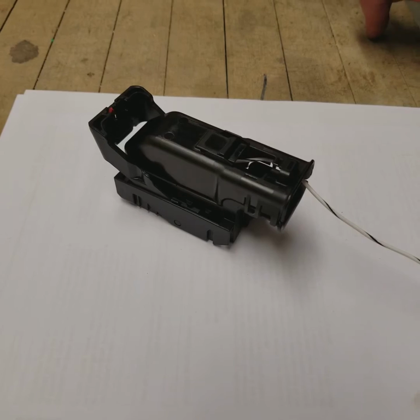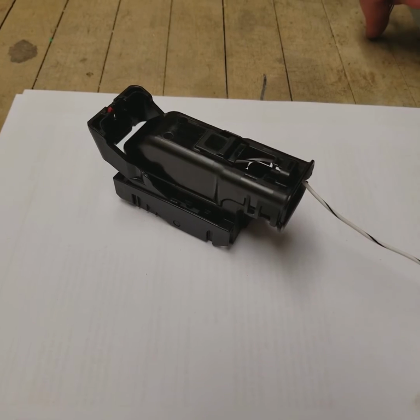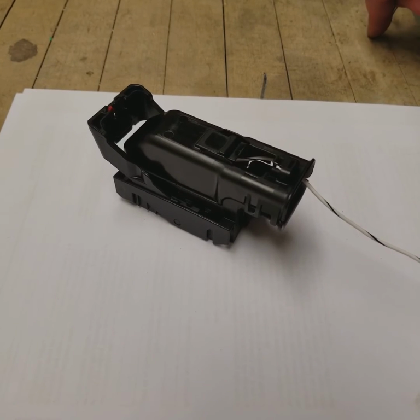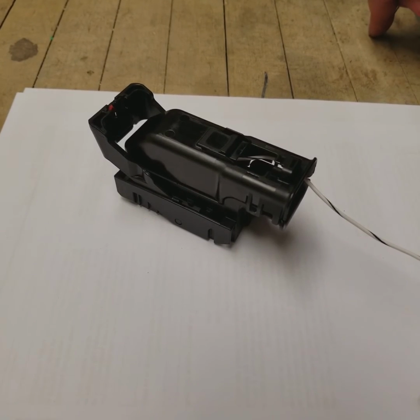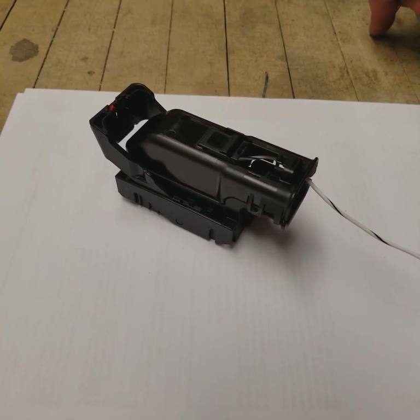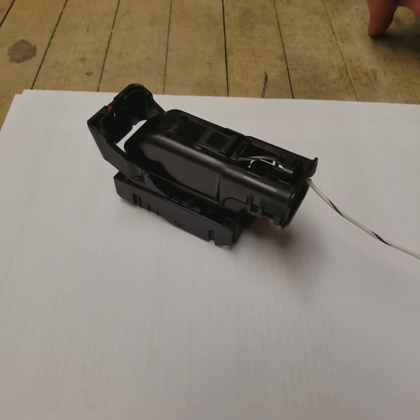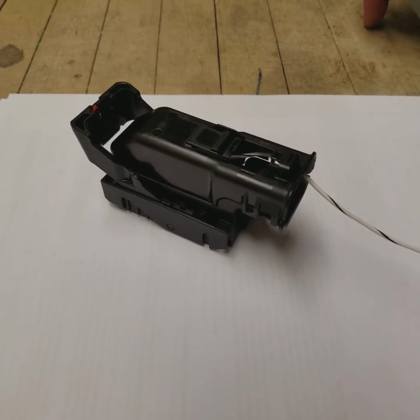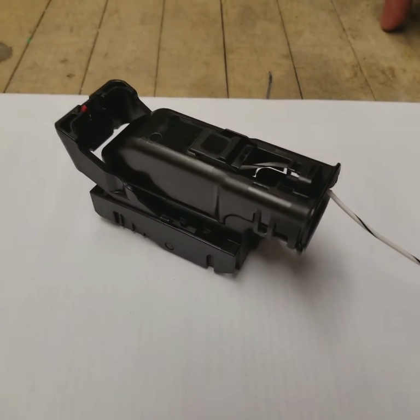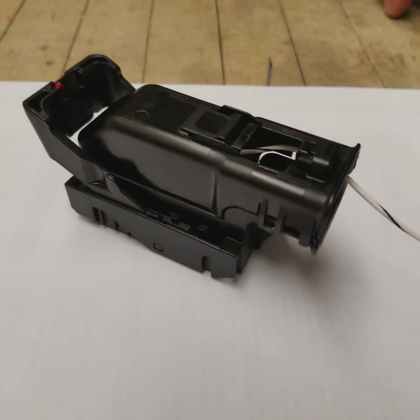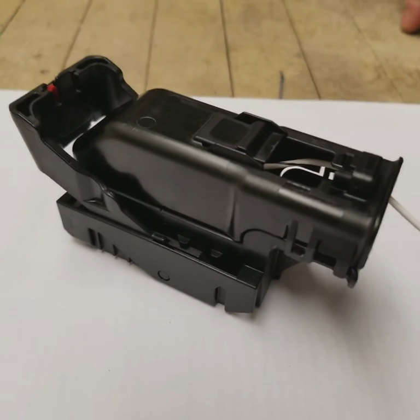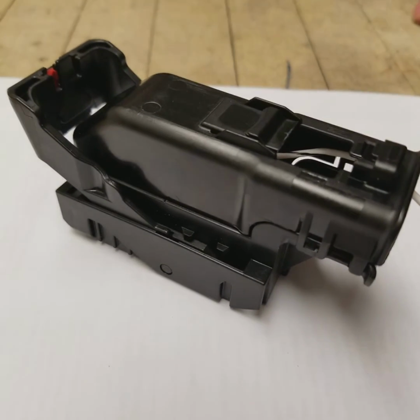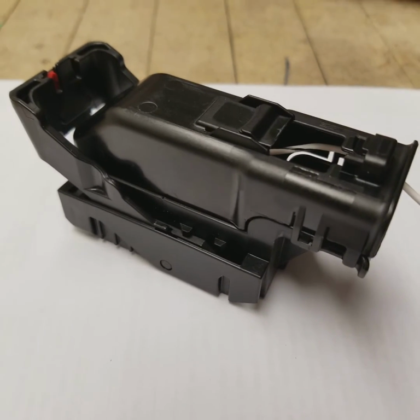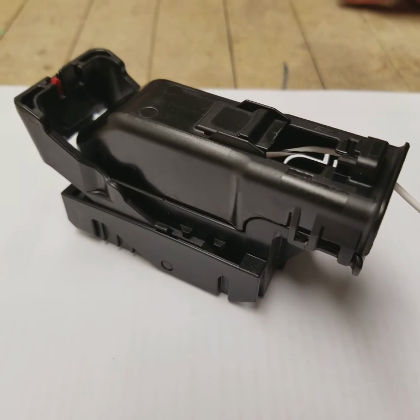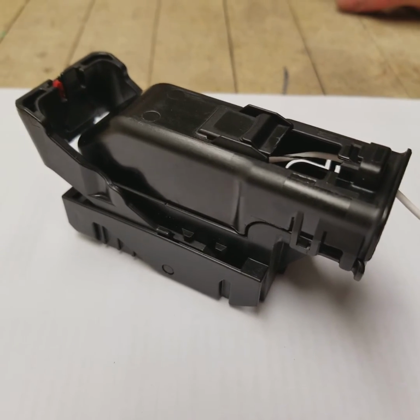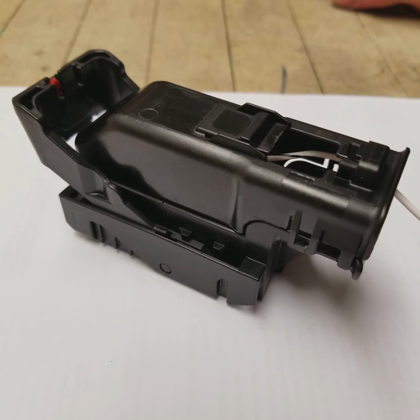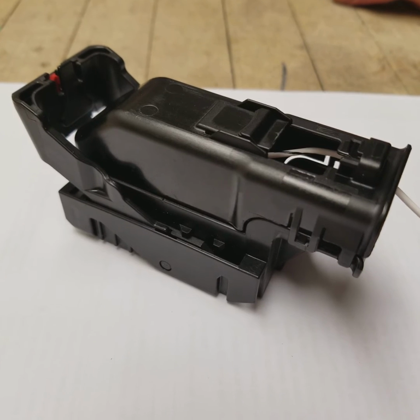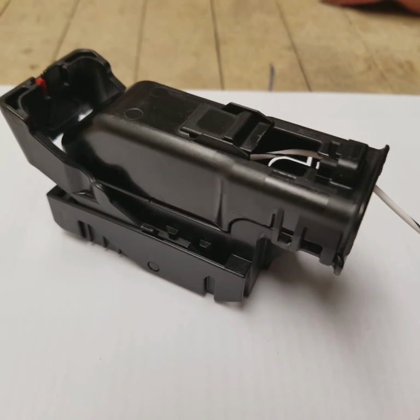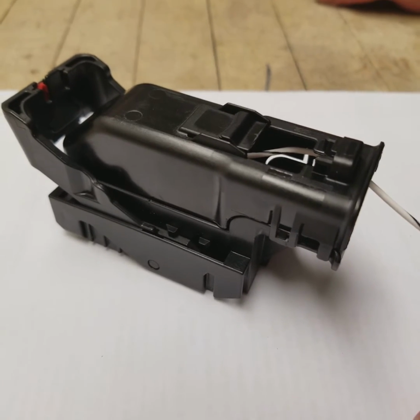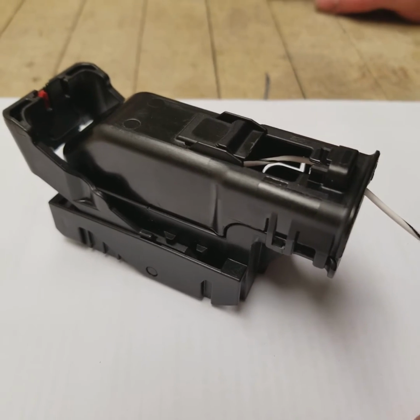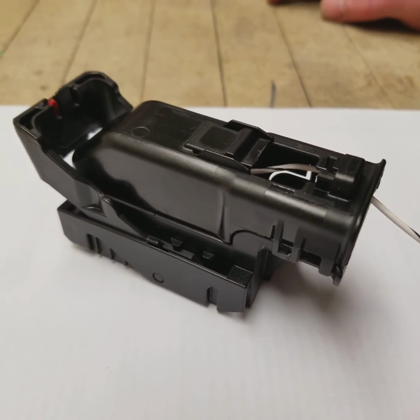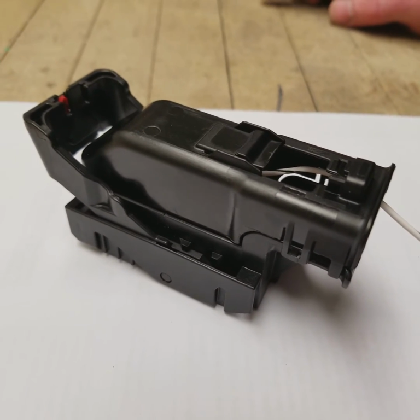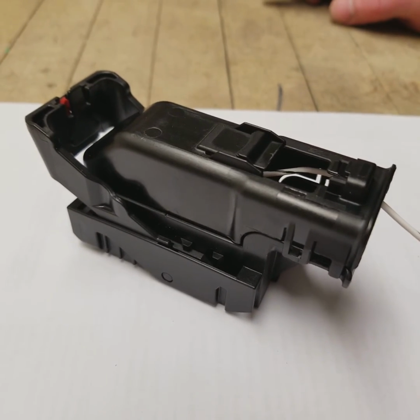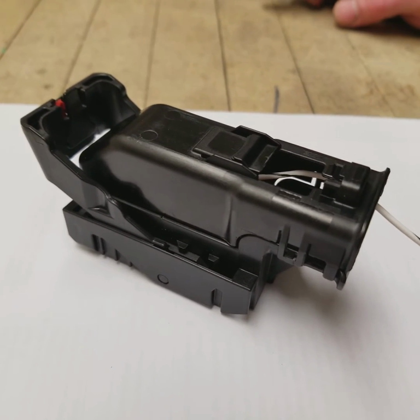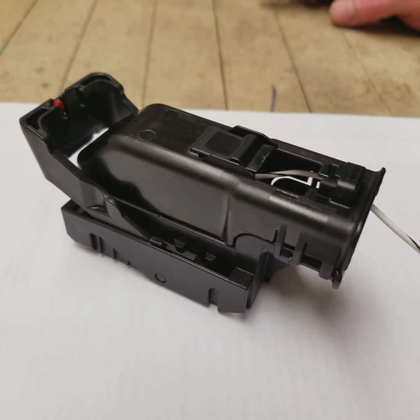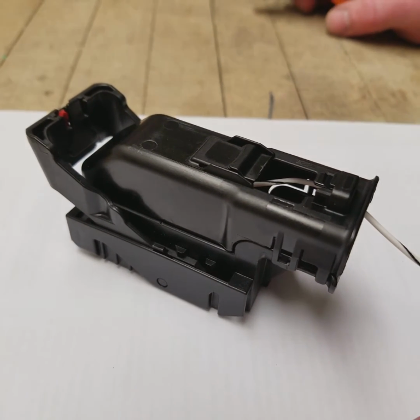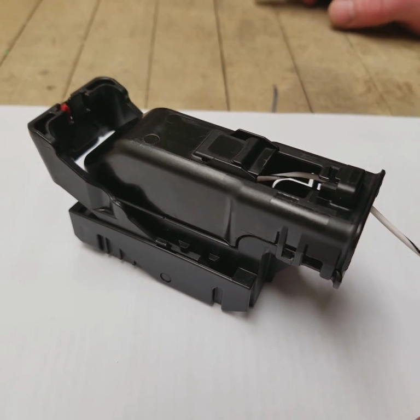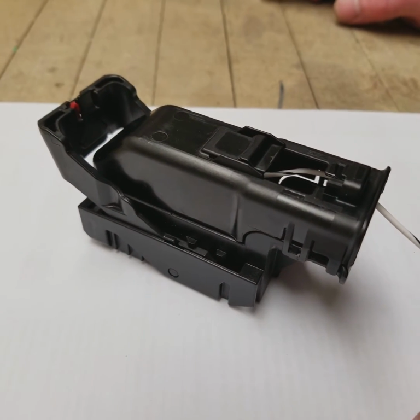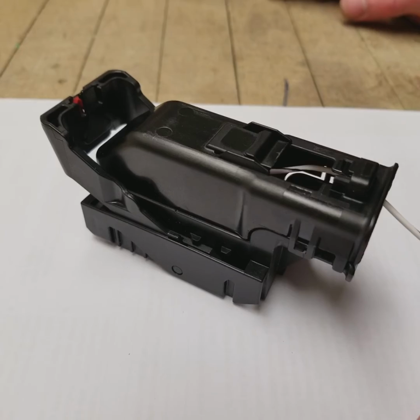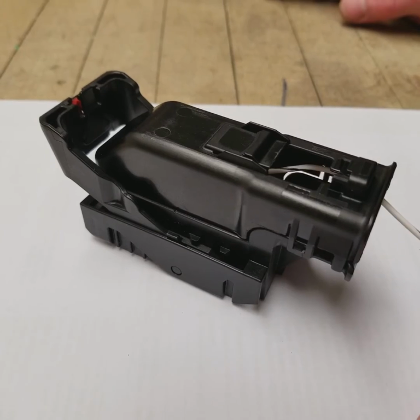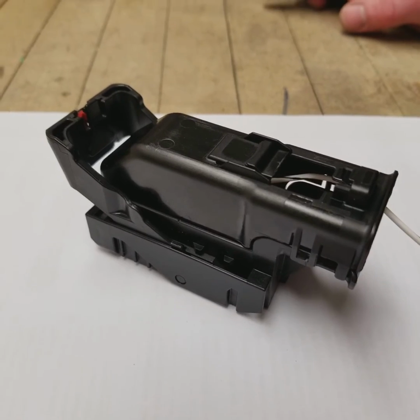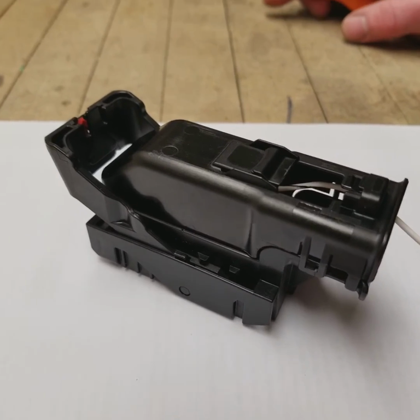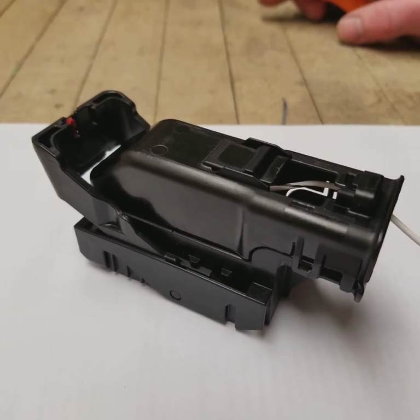Hey guys, it's Erlen Bryan here. Today we're going to take a look at how to move around pins on the AEM style connectors. This is going to be useful depending on what your tuner likes to set for tables in the ECU.